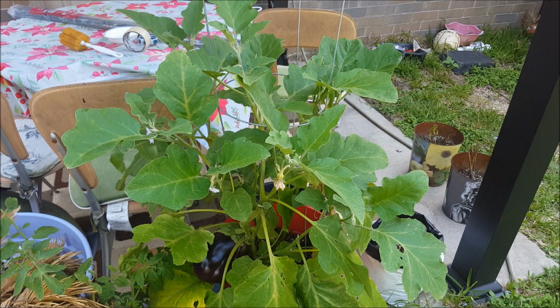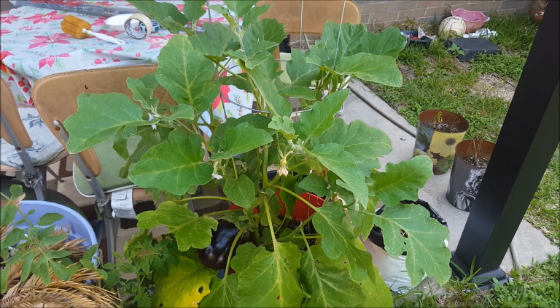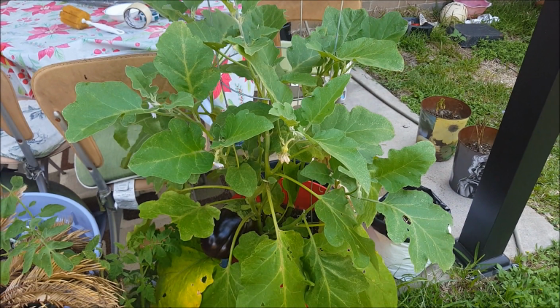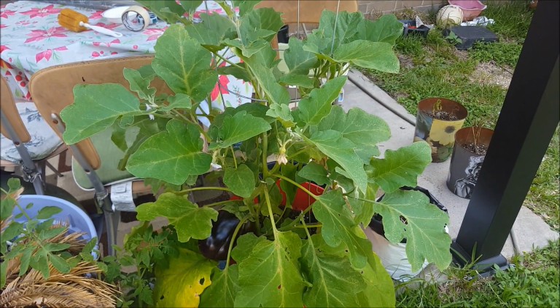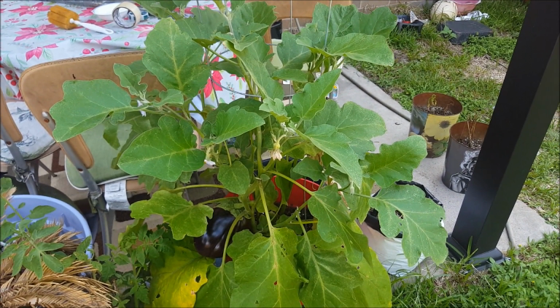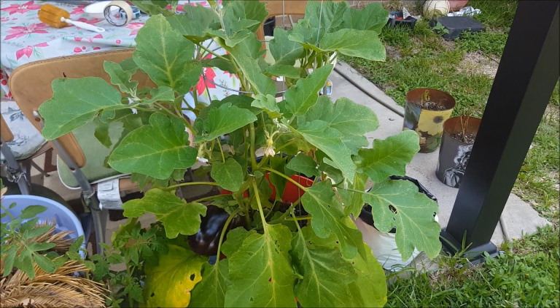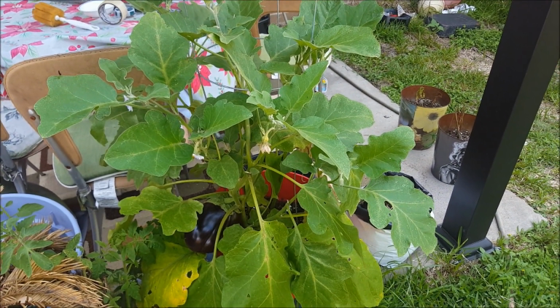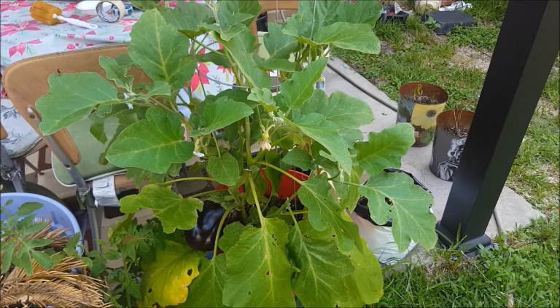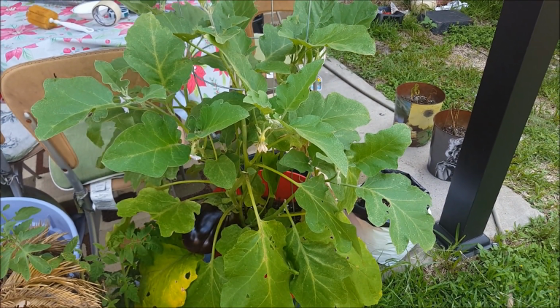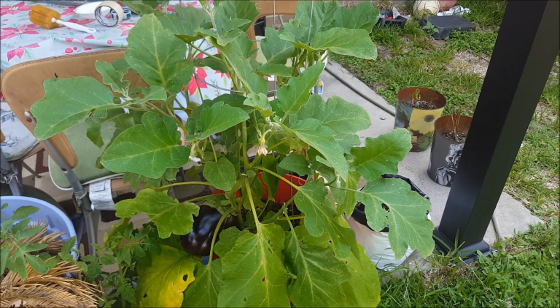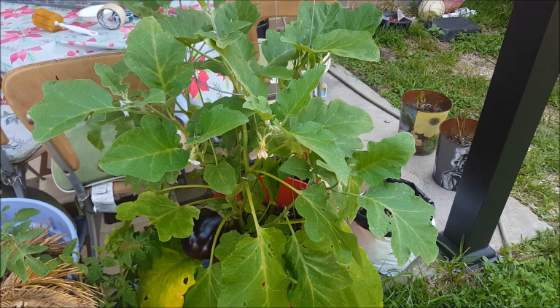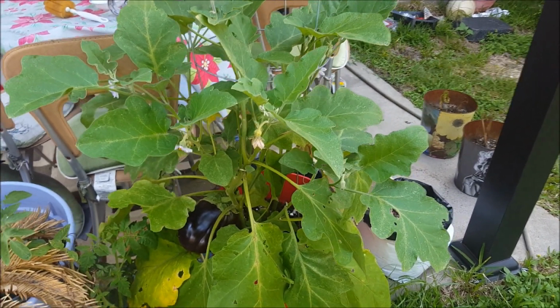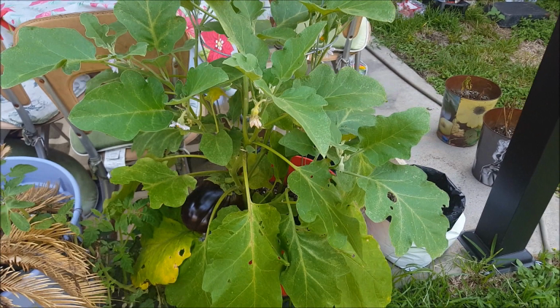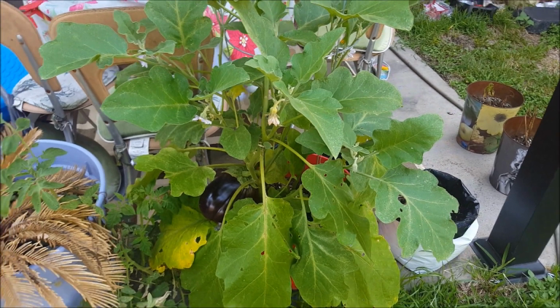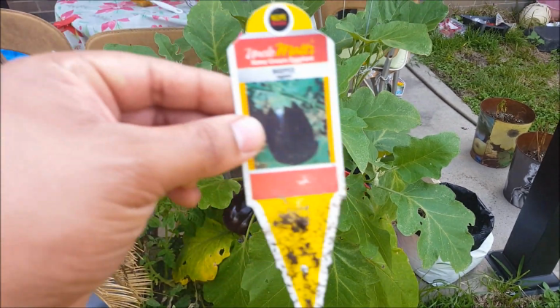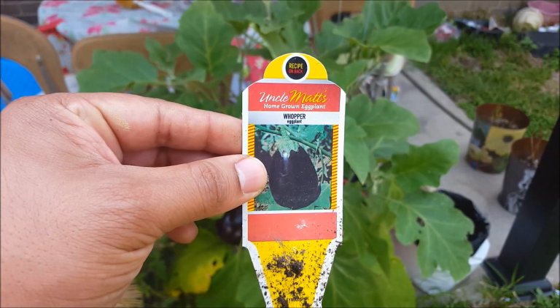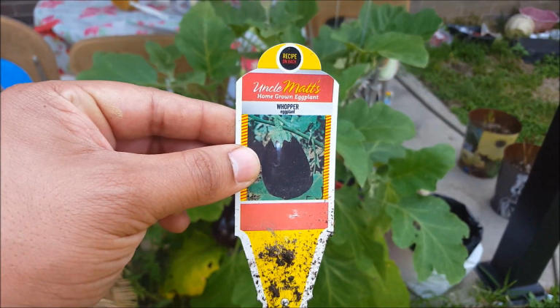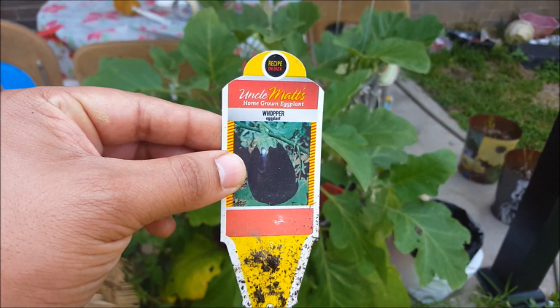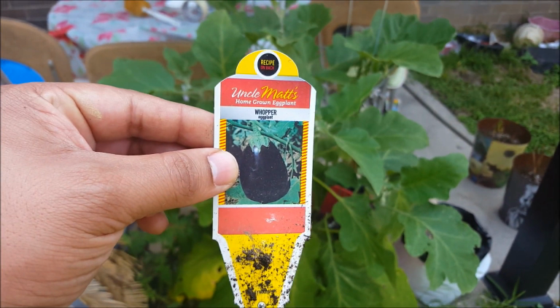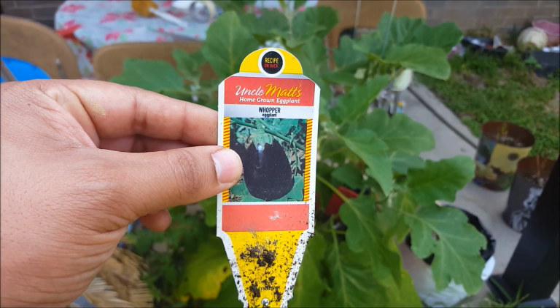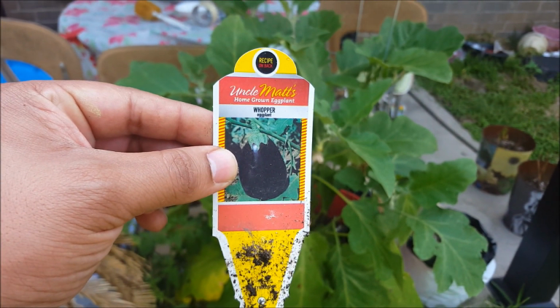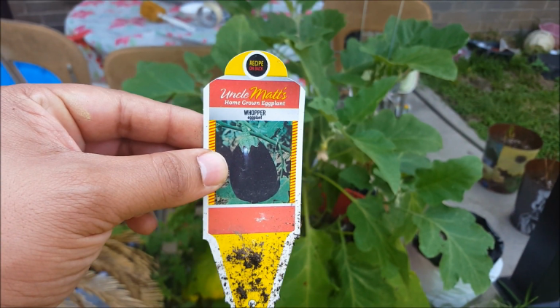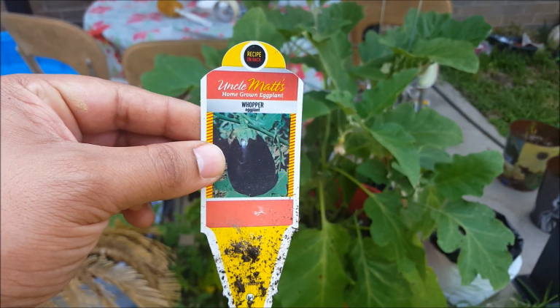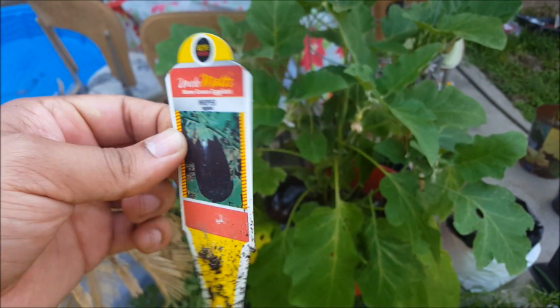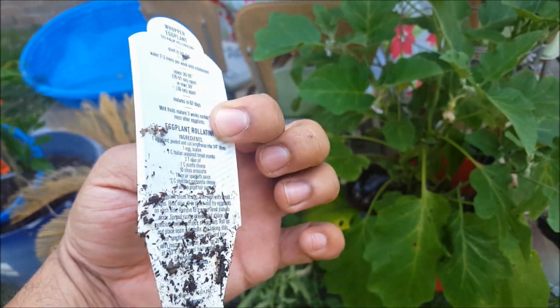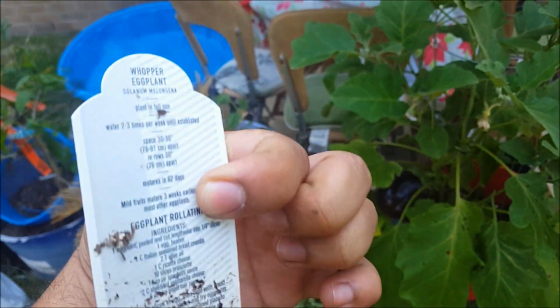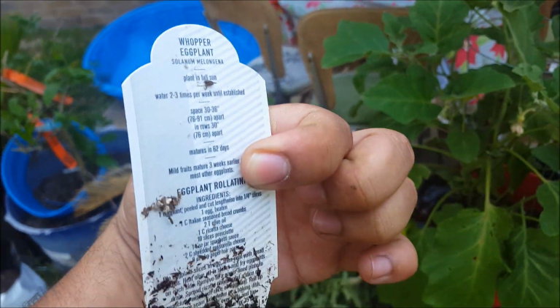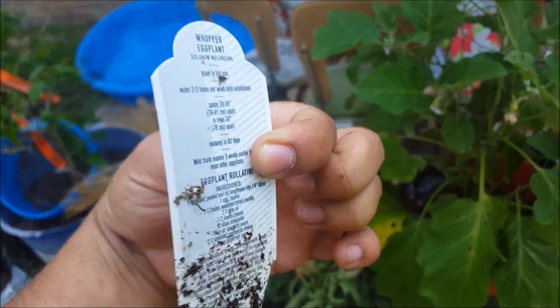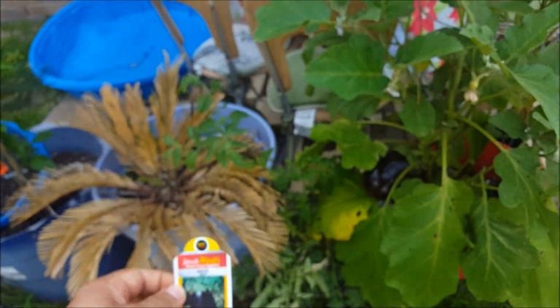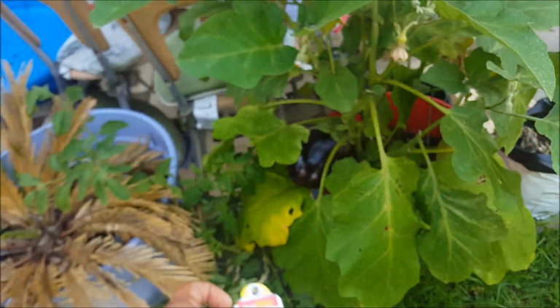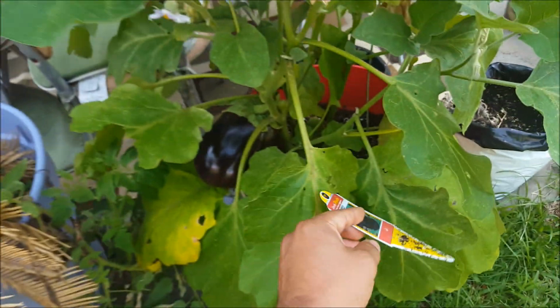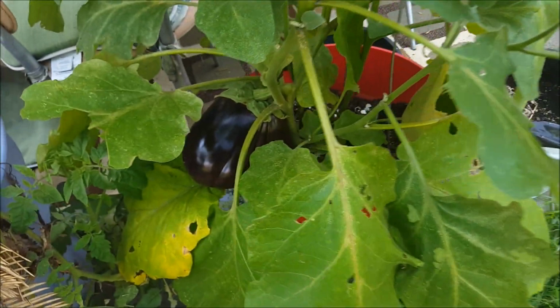Hello guys, what's going on! Today I'm about to harvest some of my vegetables. This is a plant of an eggplant — this is called Uncle Matt's Whopper eggplant. They said it grows very big, and as you can see we have this massive eggplant over here.